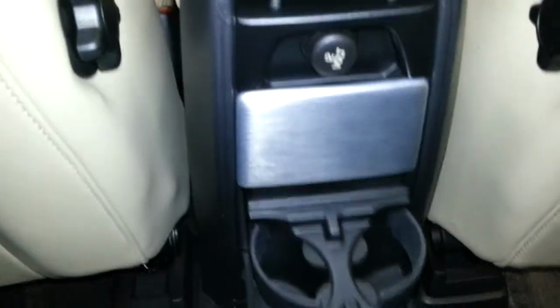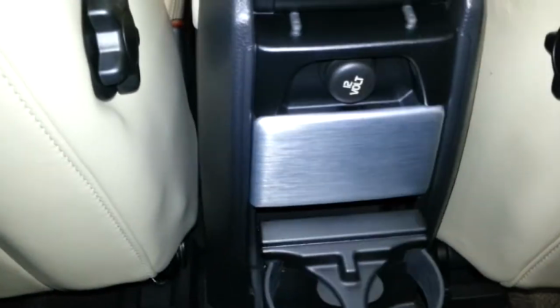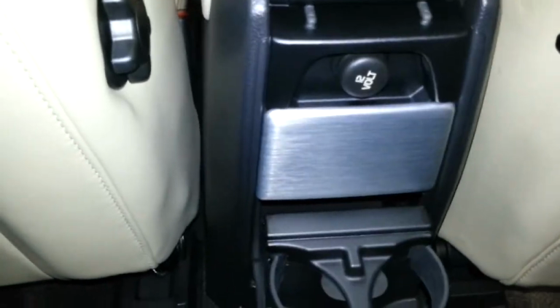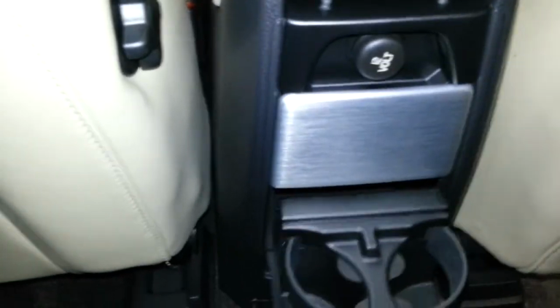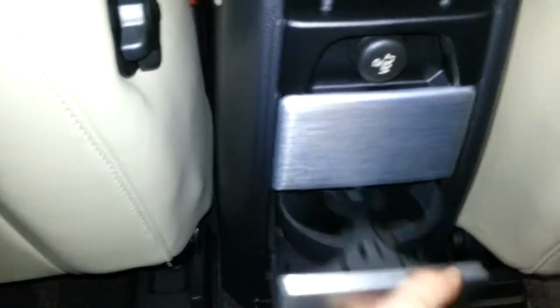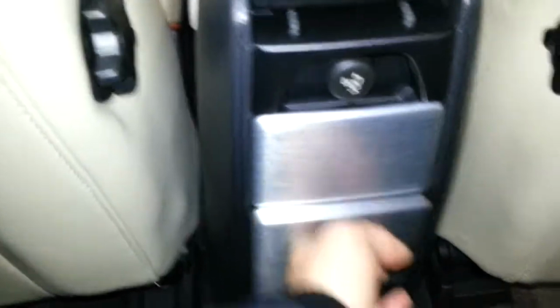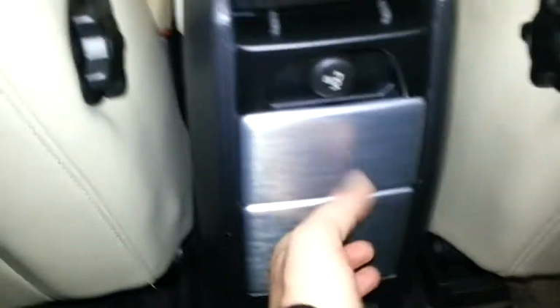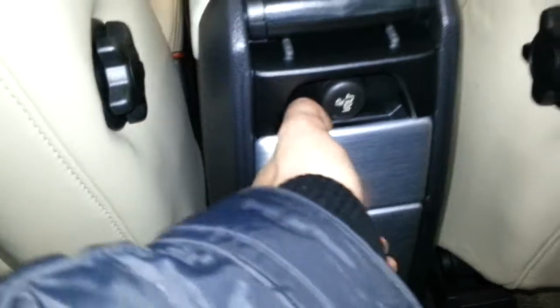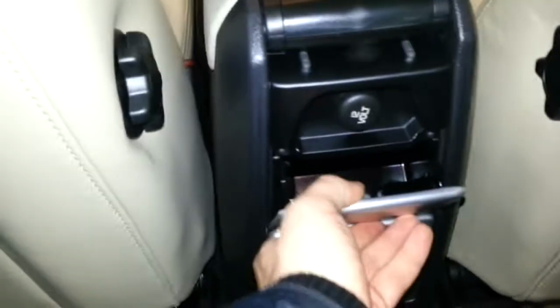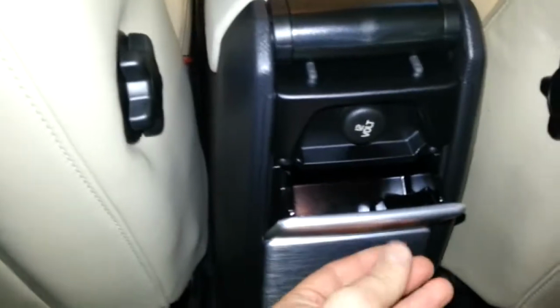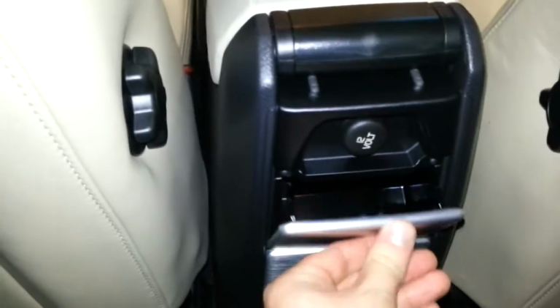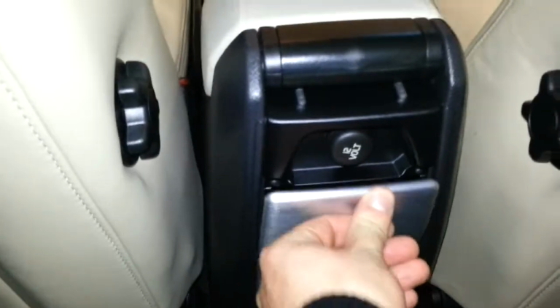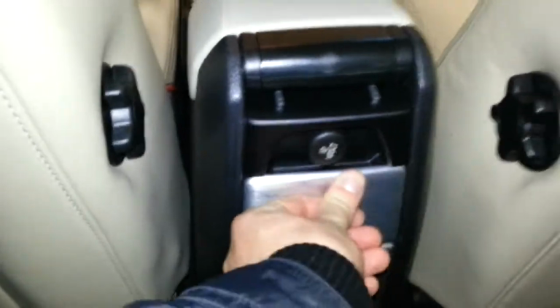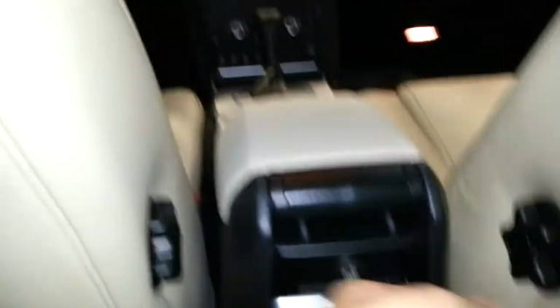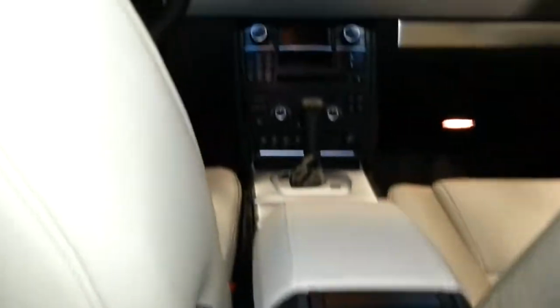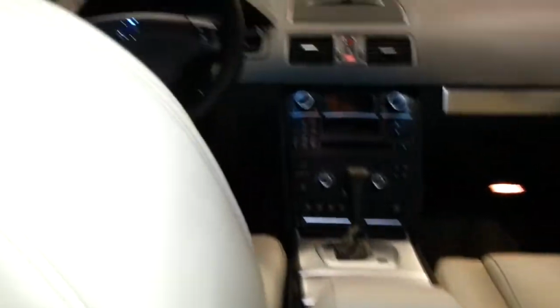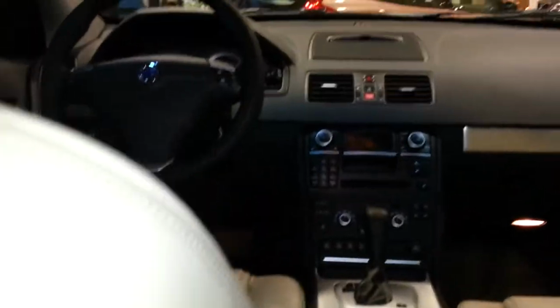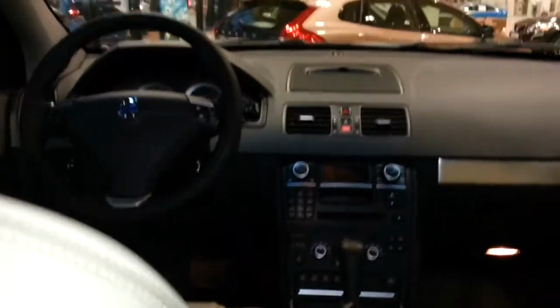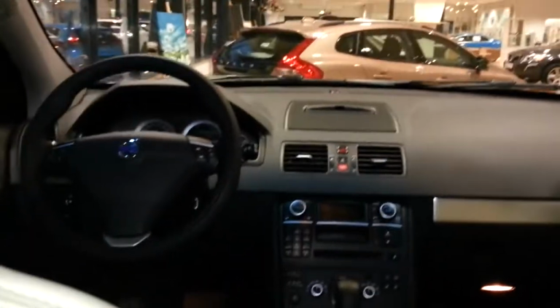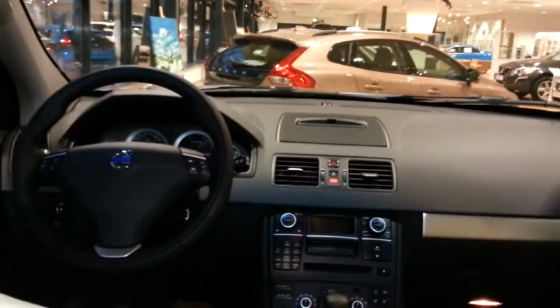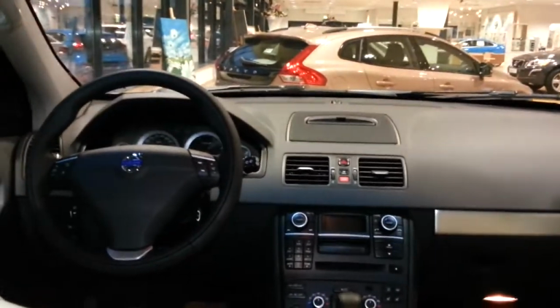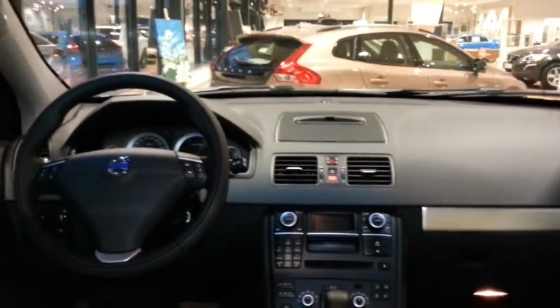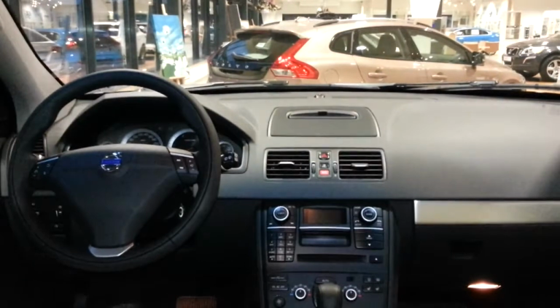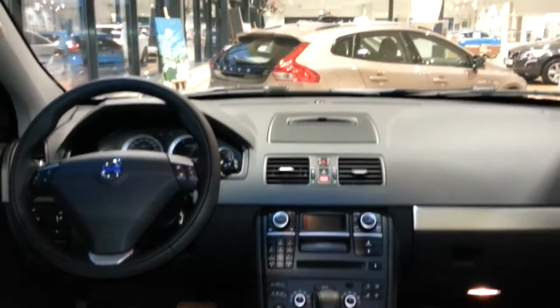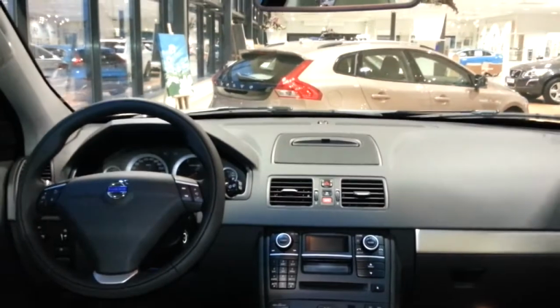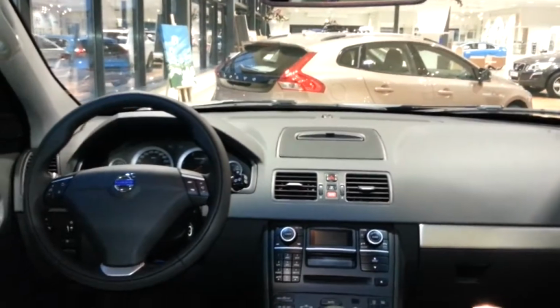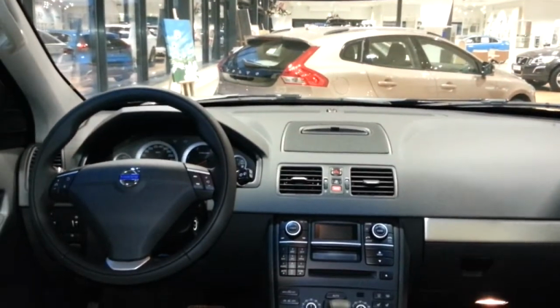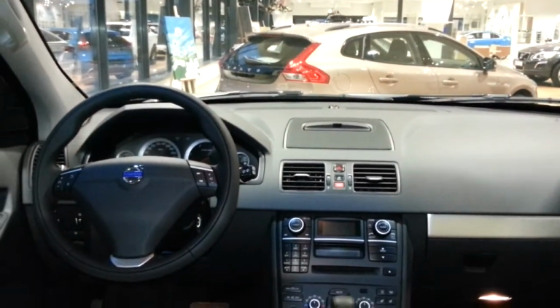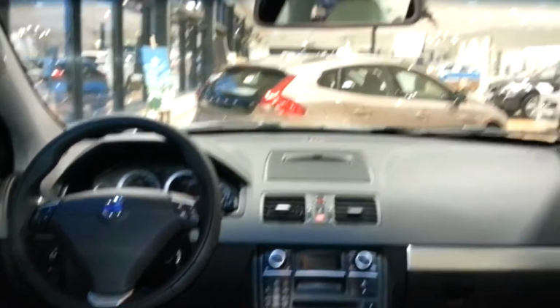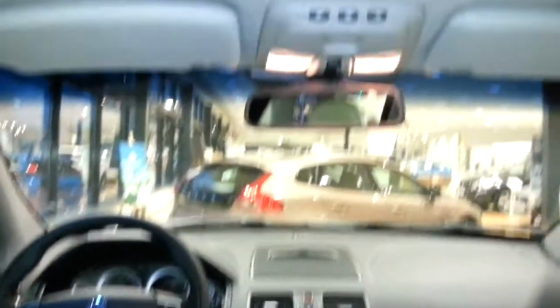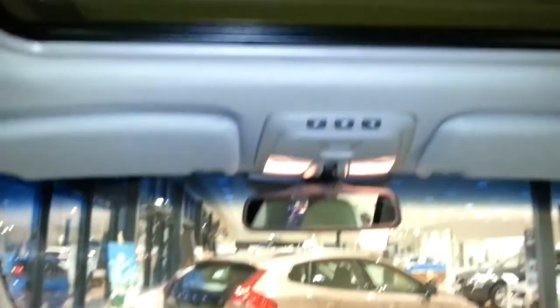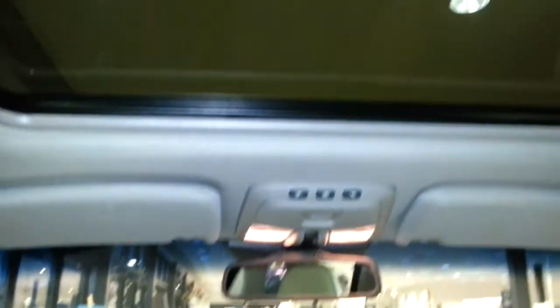Two cupholders and an ashtray in the rear. The navigation pops out of the dash, which looks very cool, and there's a sunroof overhead.